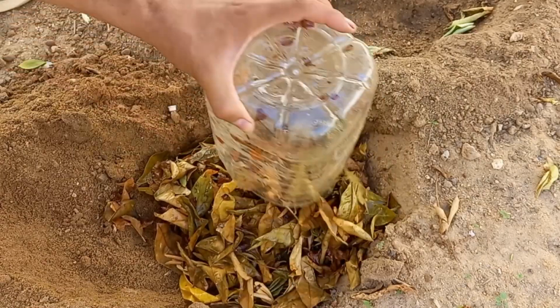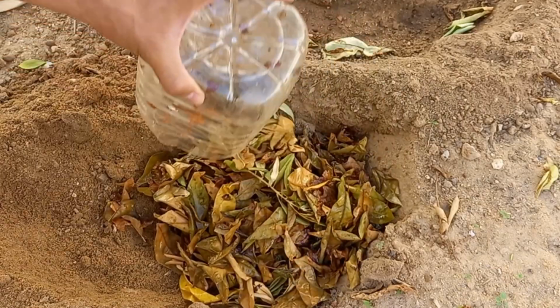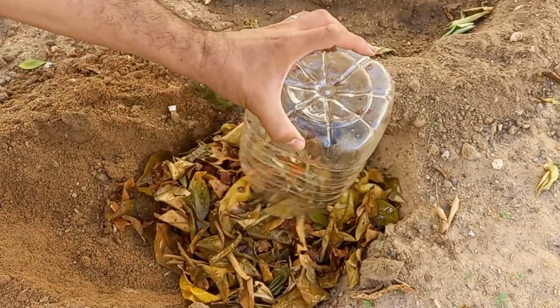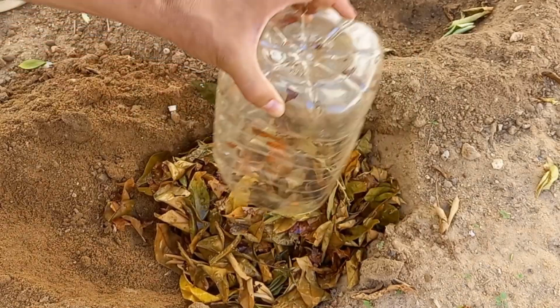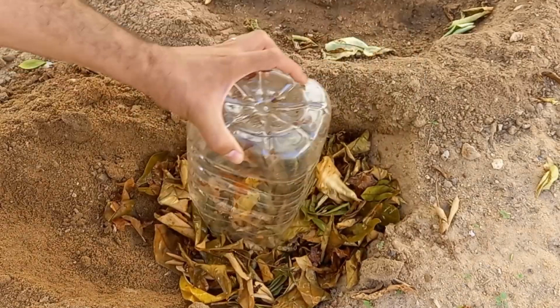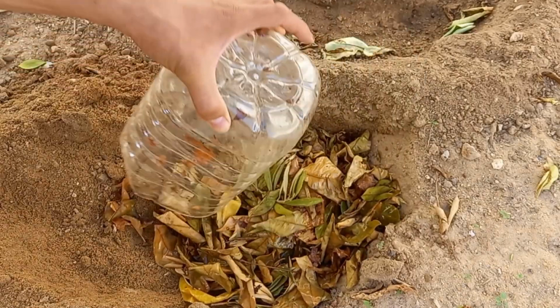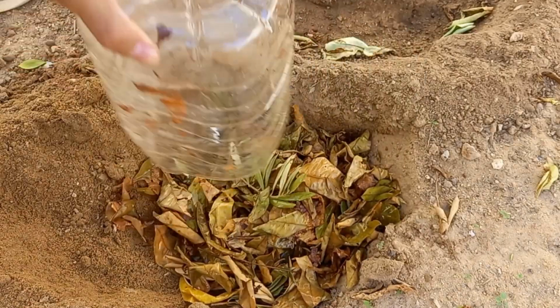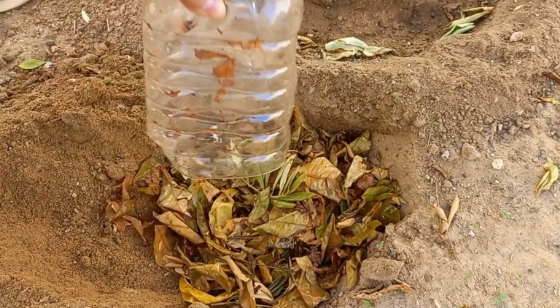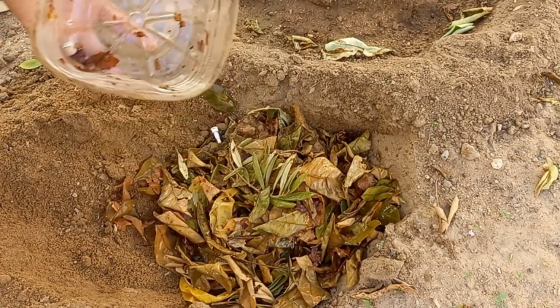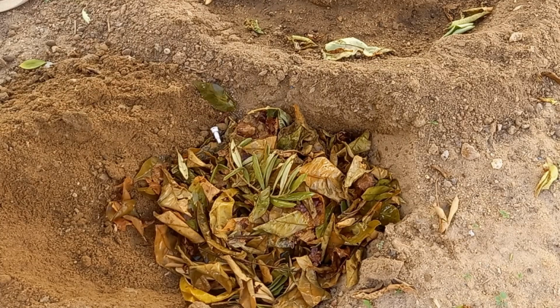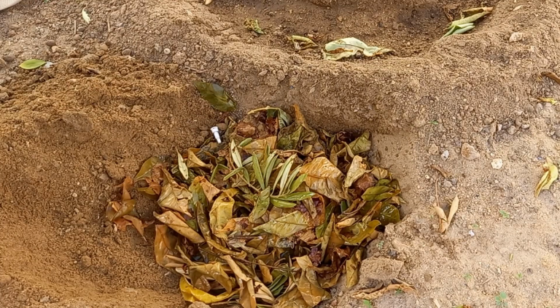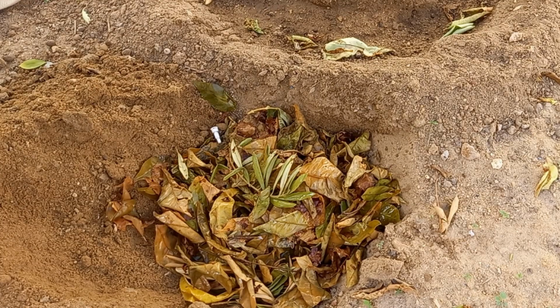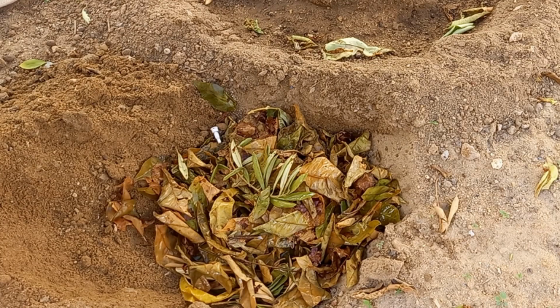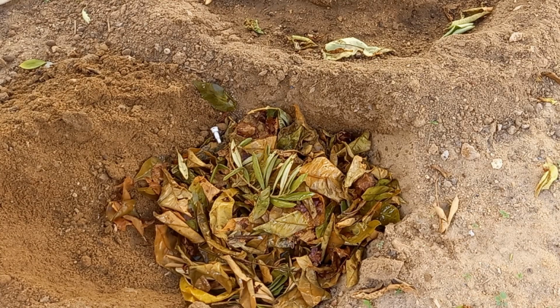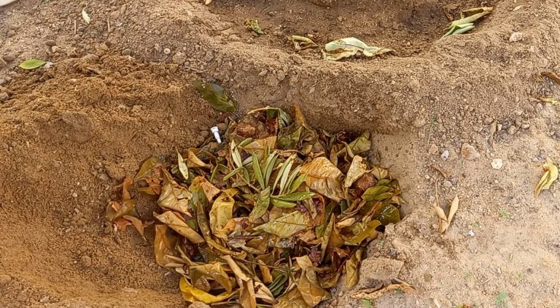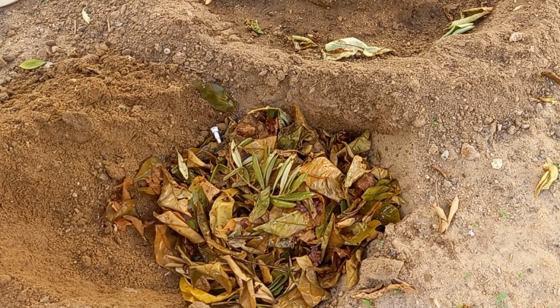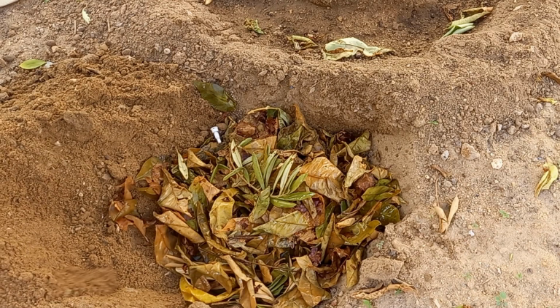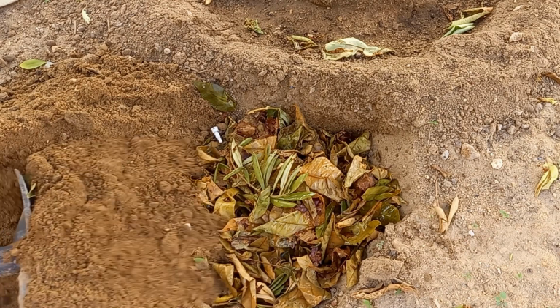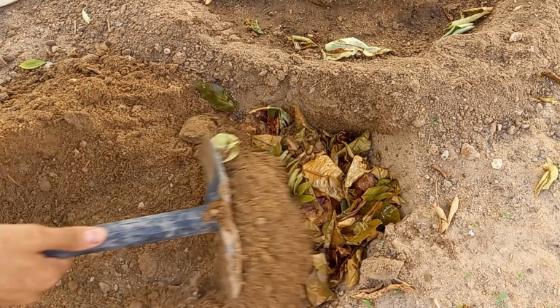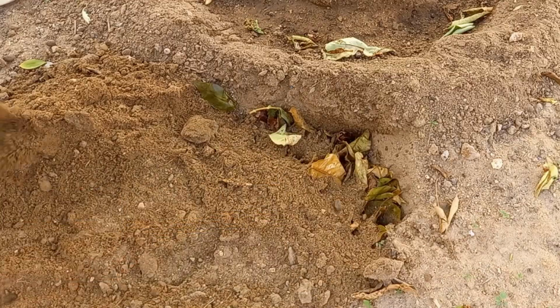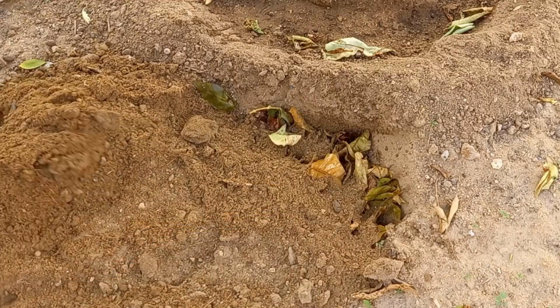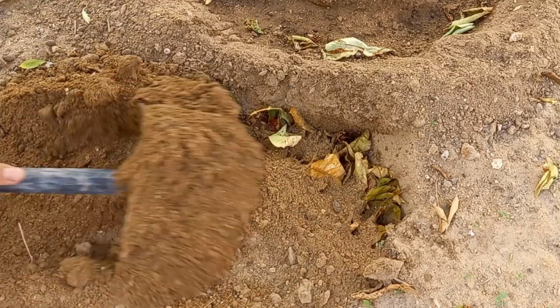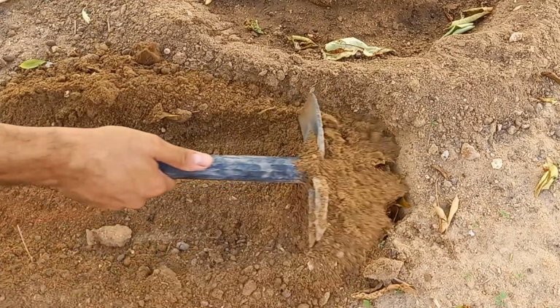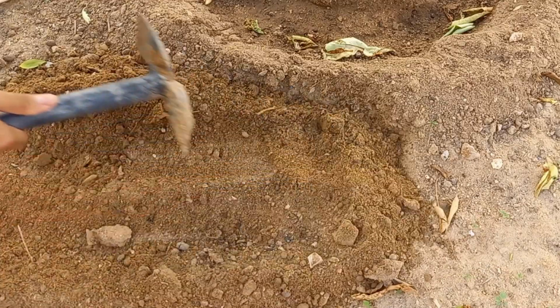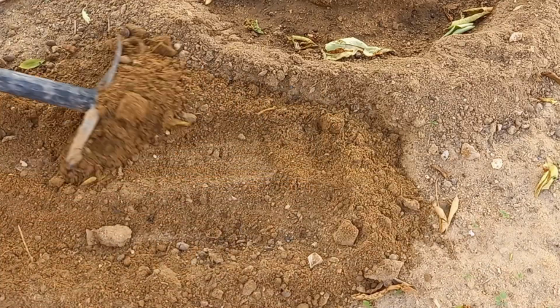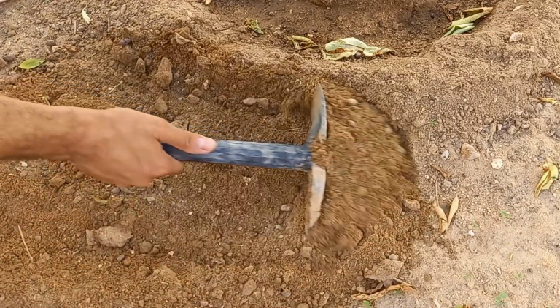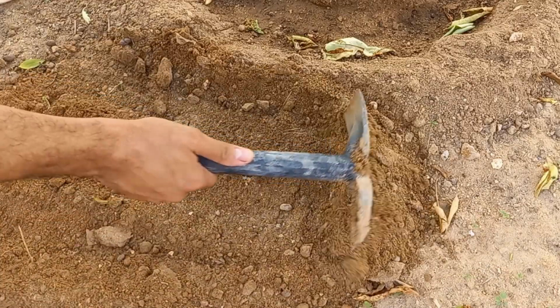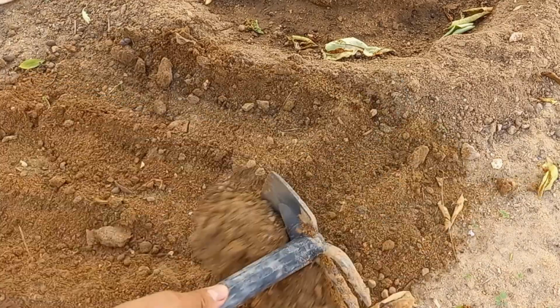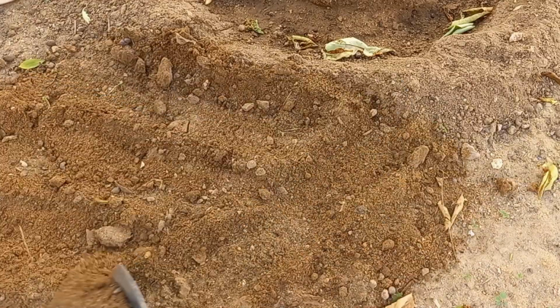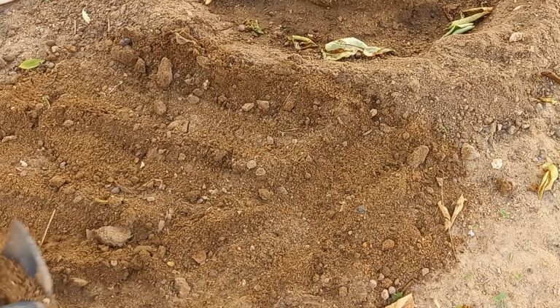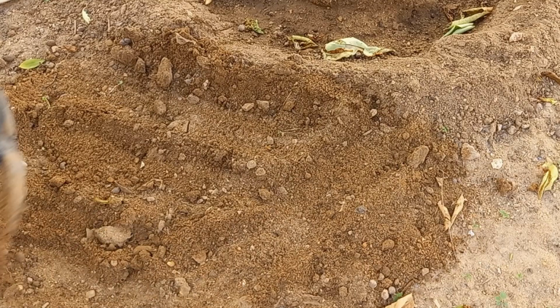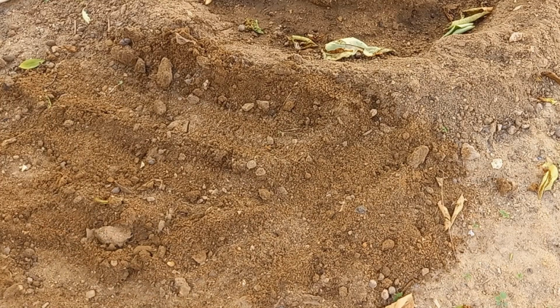Shredded leaves will immediately go to work keeping soil and roots warmer, retaining moisture, and preventing many weeds from germinating. Over time, those leaves will break down into rich organic compost that will do wonders for improving the quality of any soil.